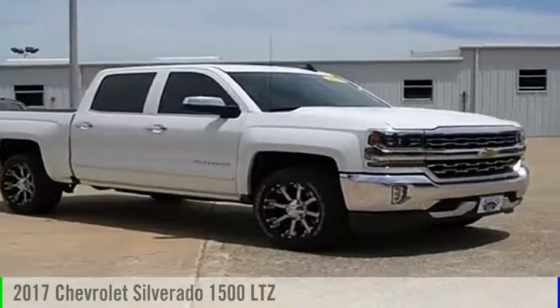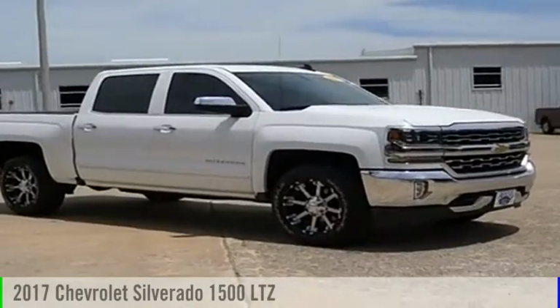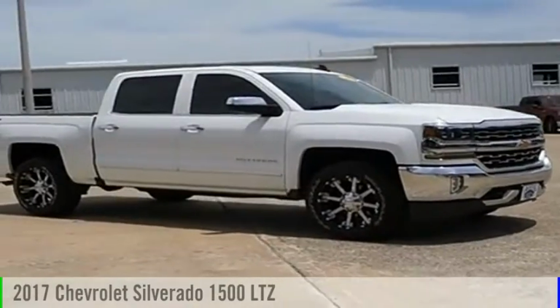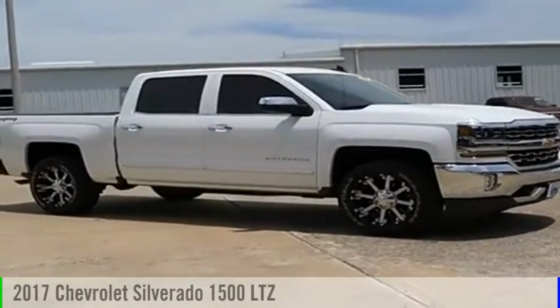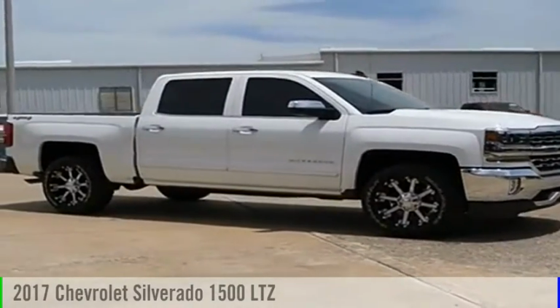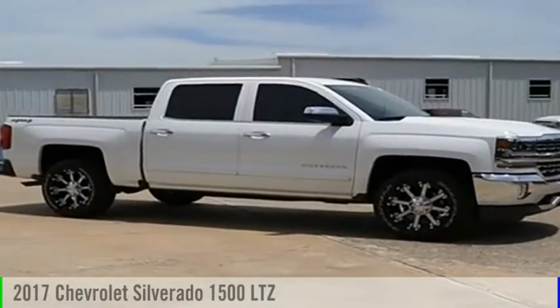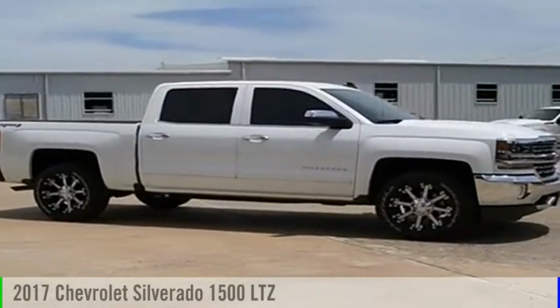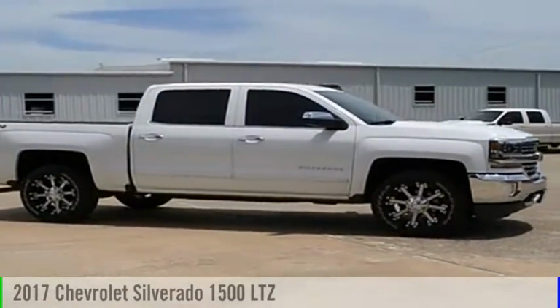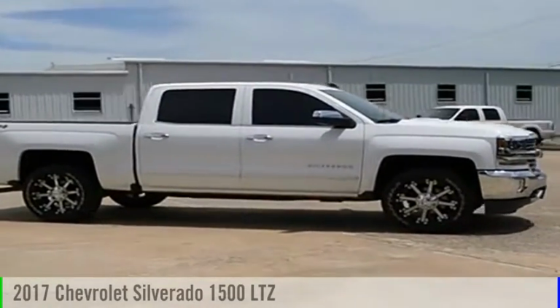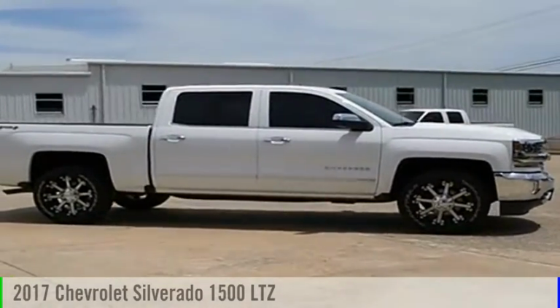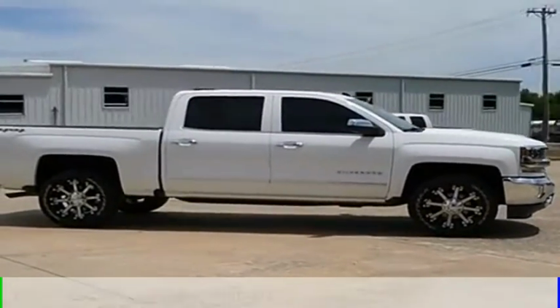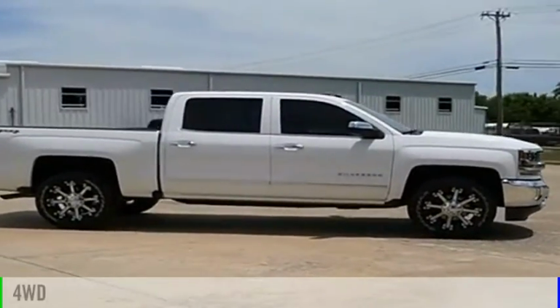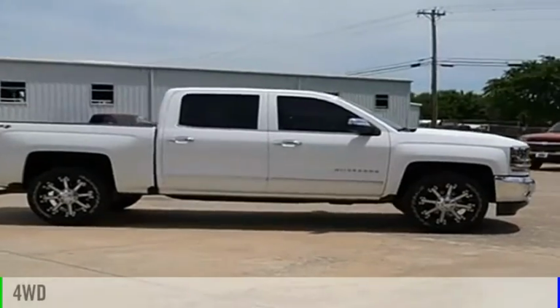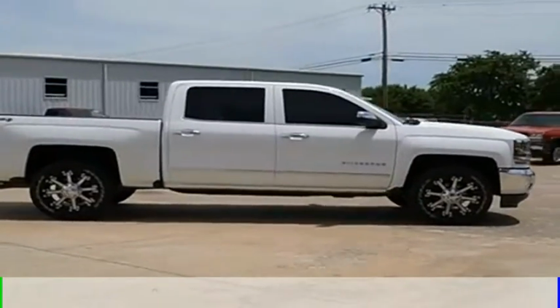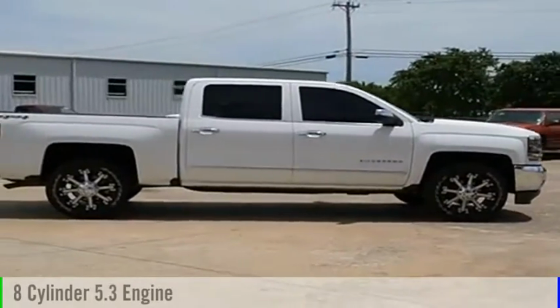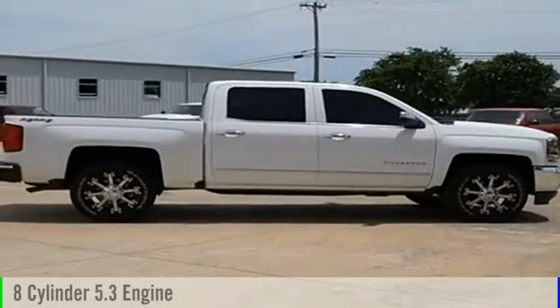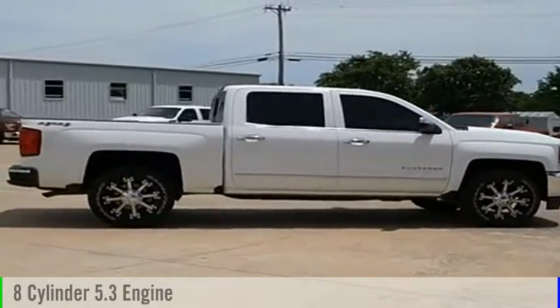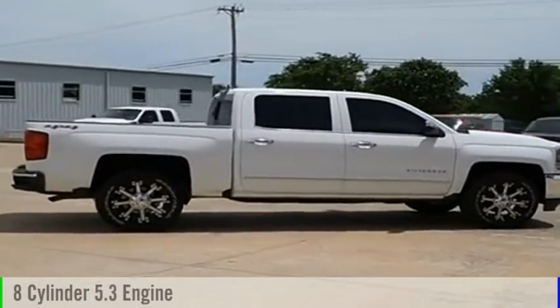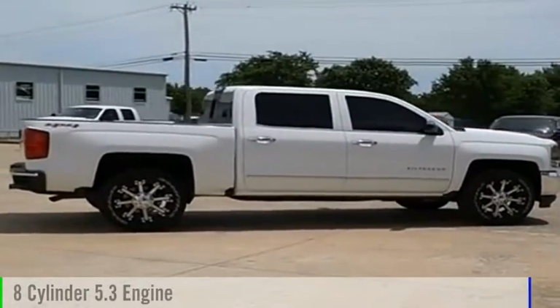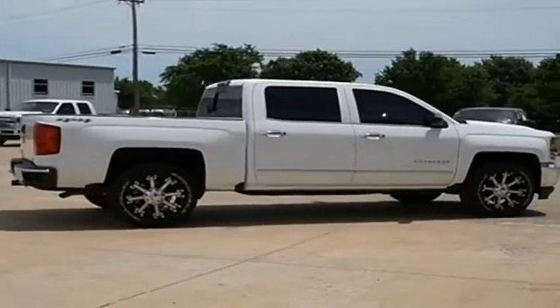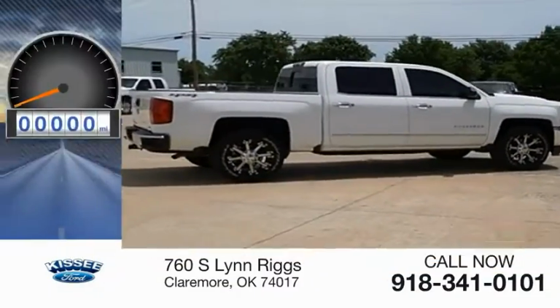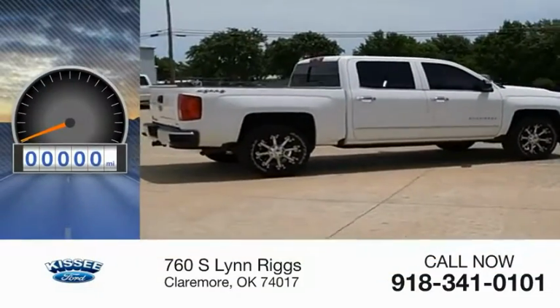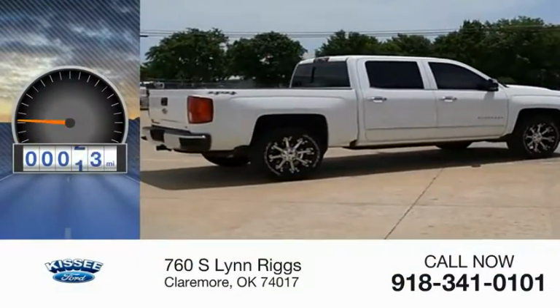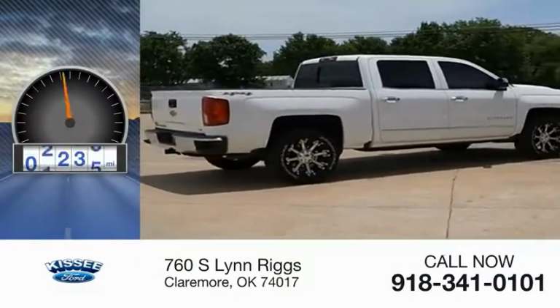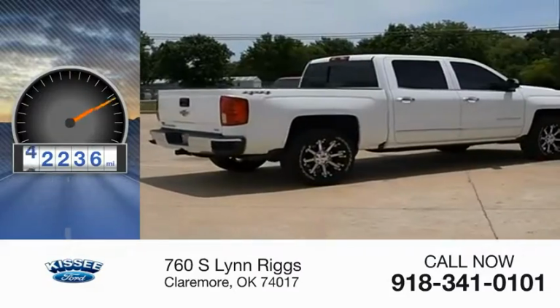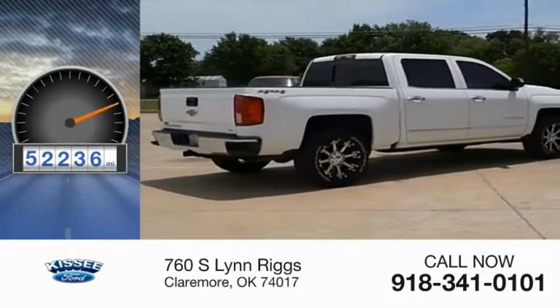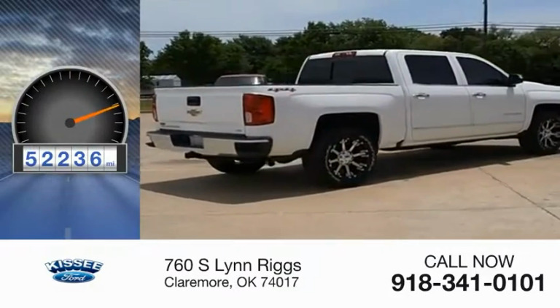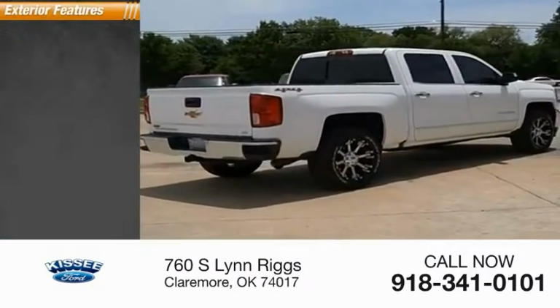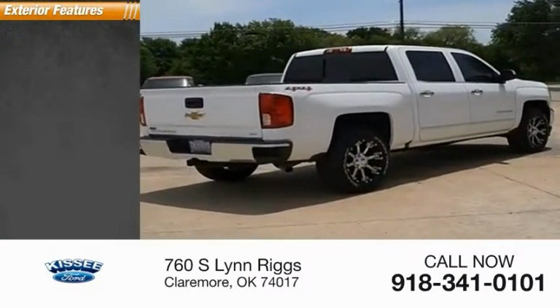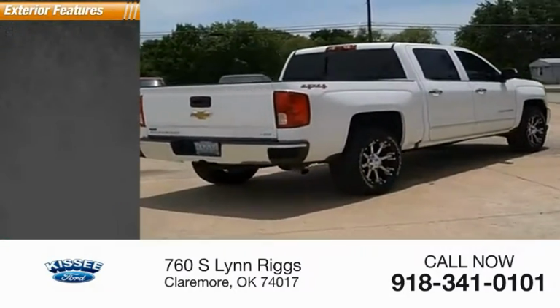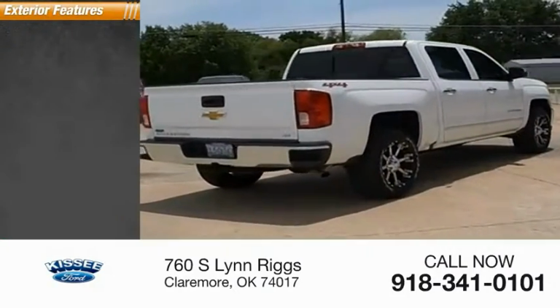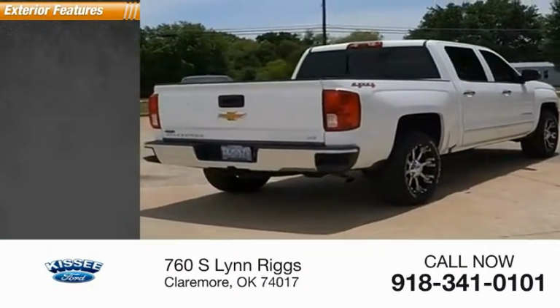2017 Silverado 1500. This vehicle is powered by a 4-wheel drive, 8-cylinder, 5.3-liter engine. This vehicle has less than 55,000 miles. Here are some of this vehicle's great options.